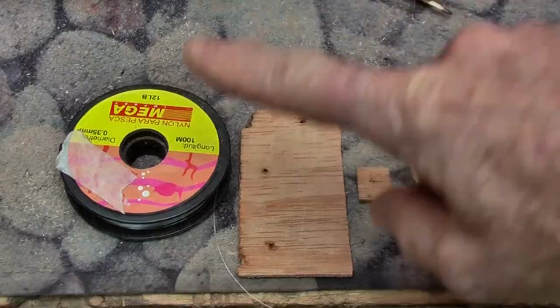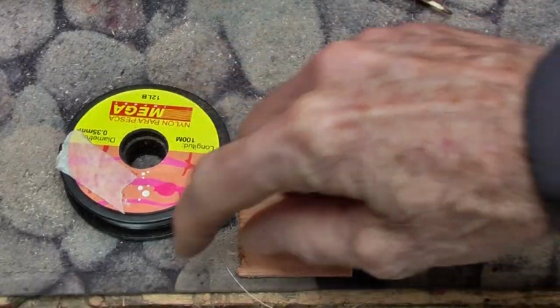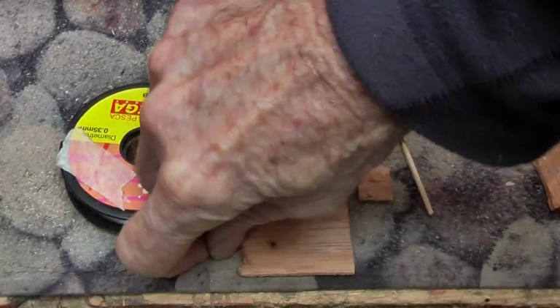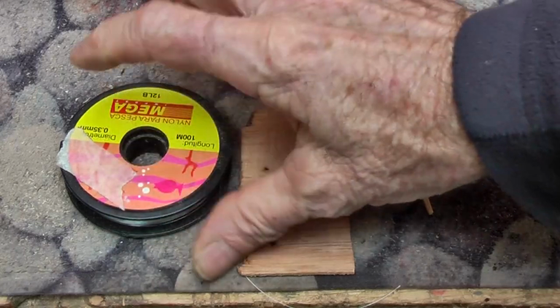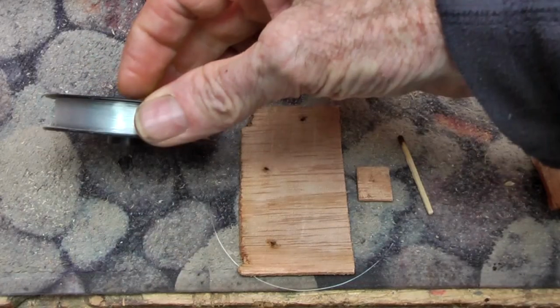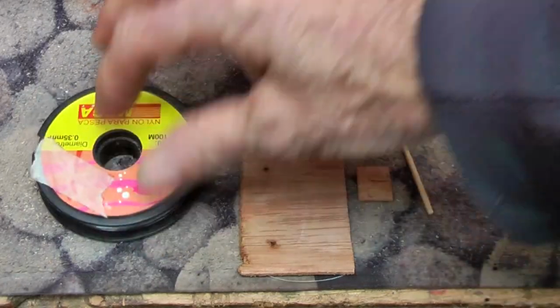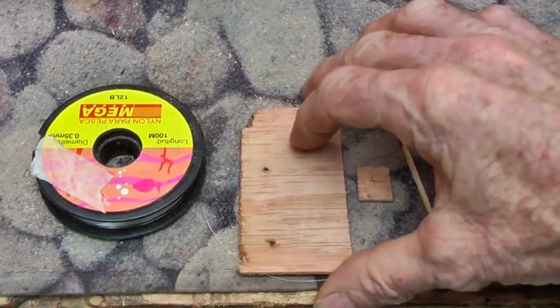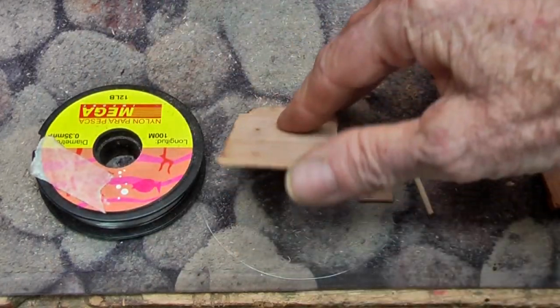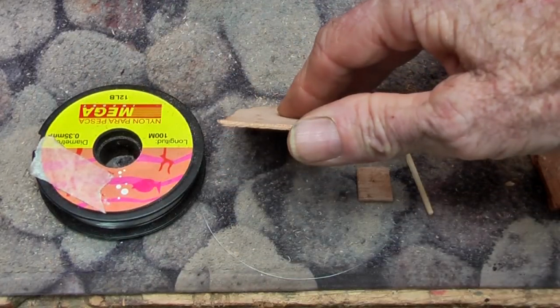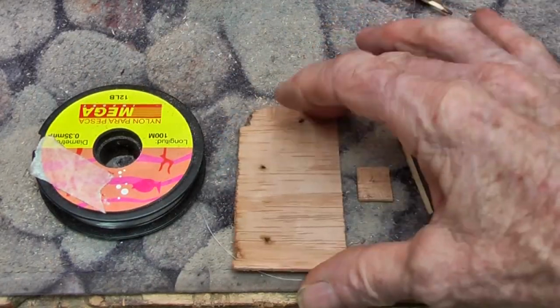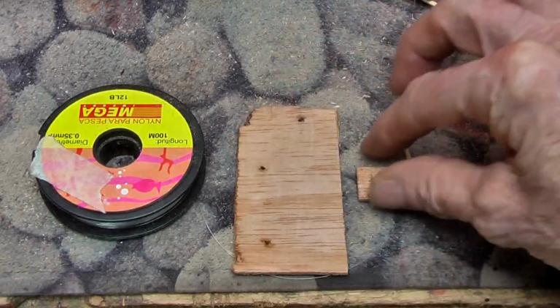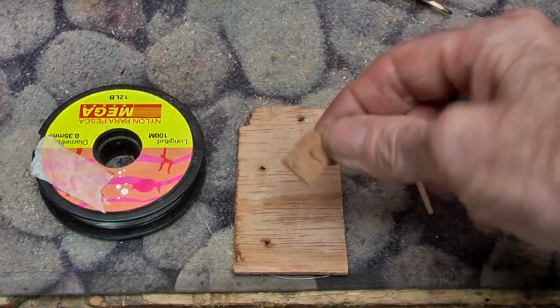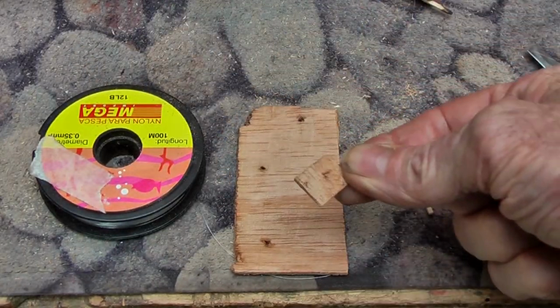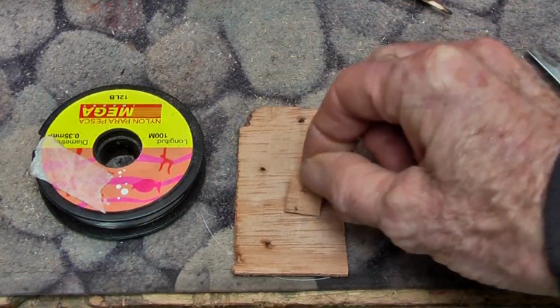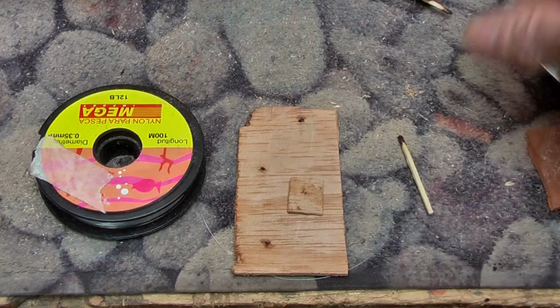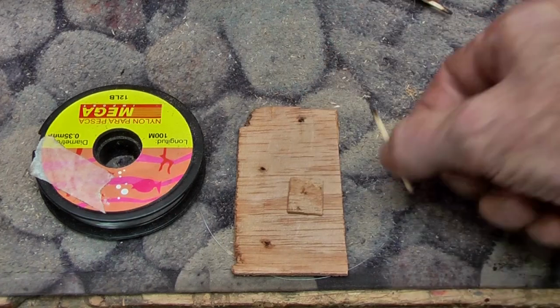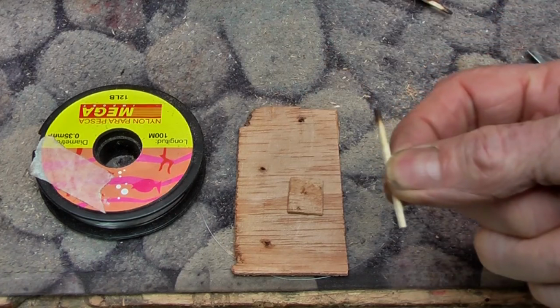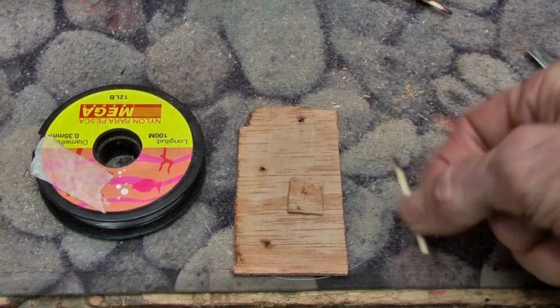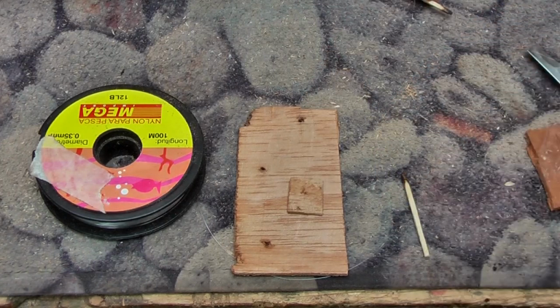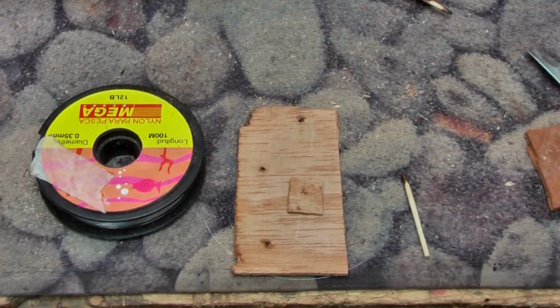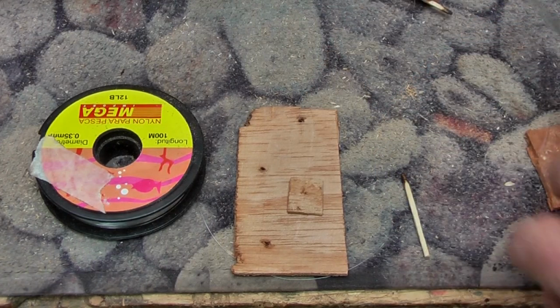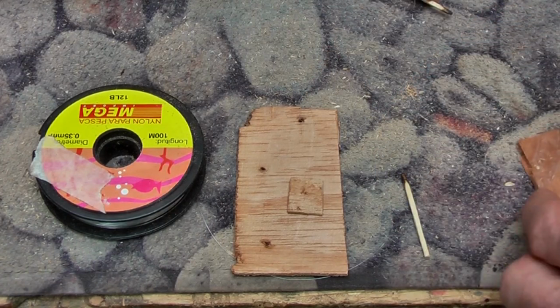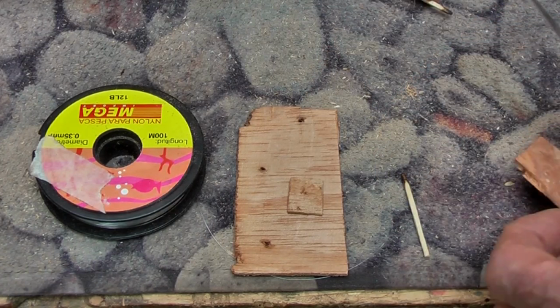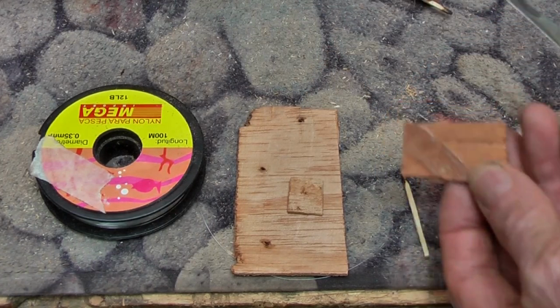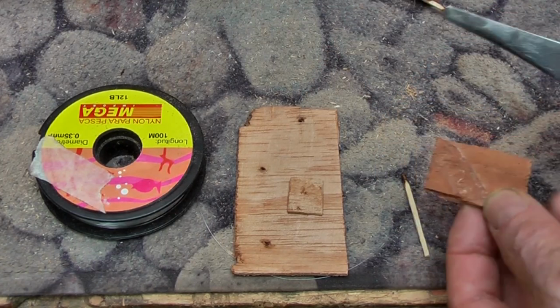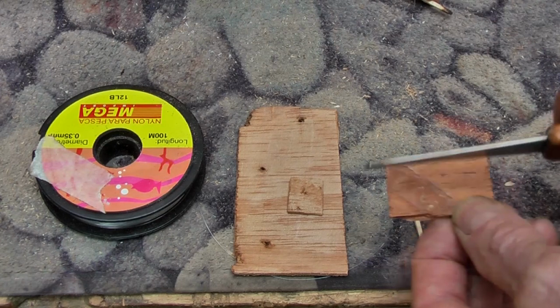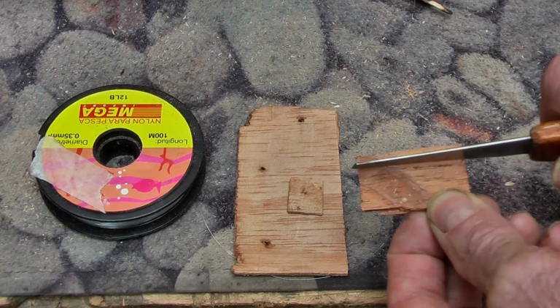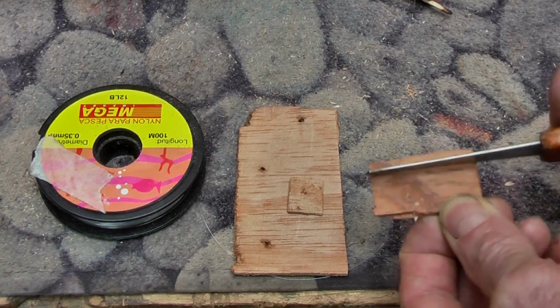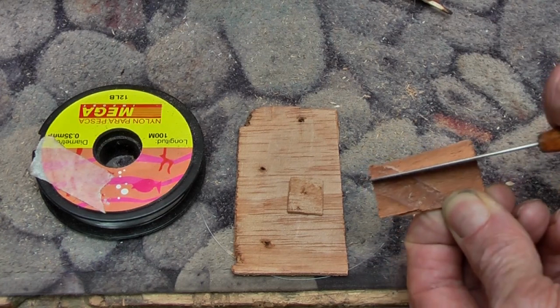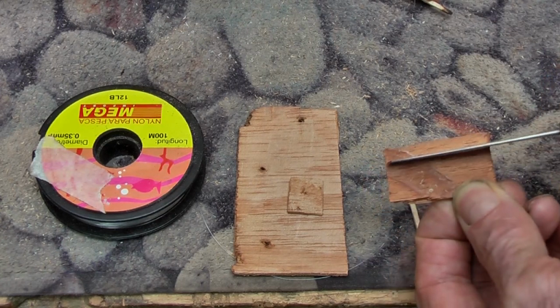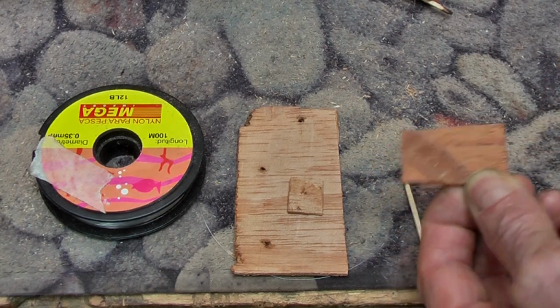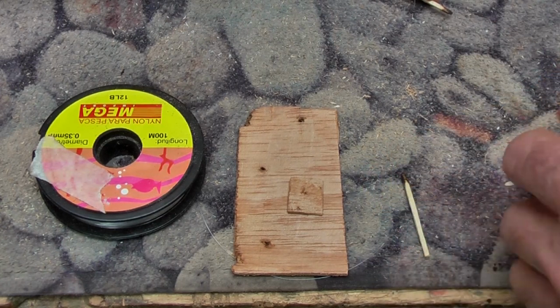What you need is some thin nylon, some very thin ply that you are going to make little patches out of, some matchsticks — and if you don't have matchsticks you can get some thin wood and with a knife chop some little sticks.